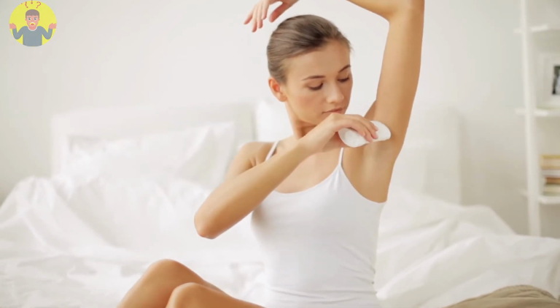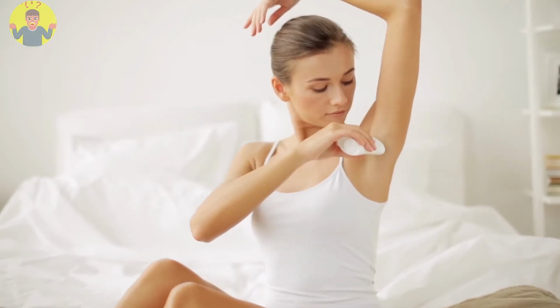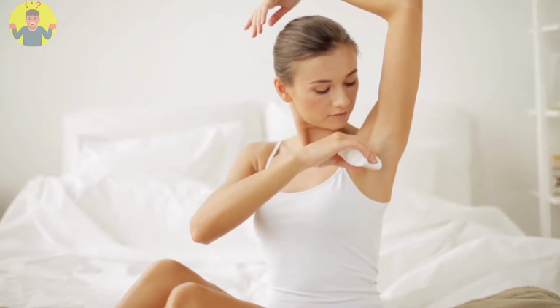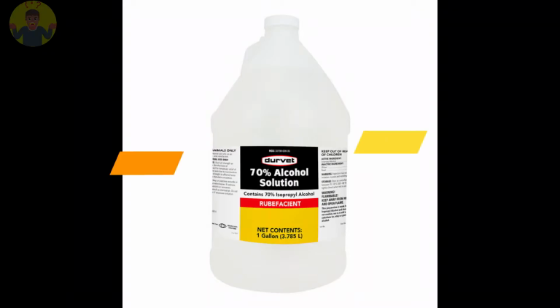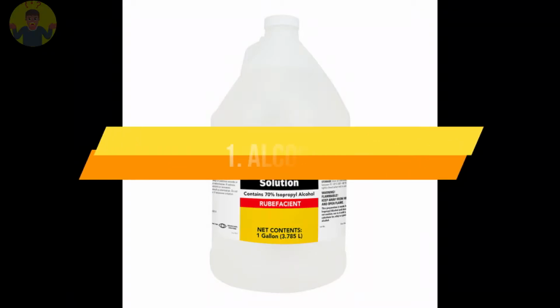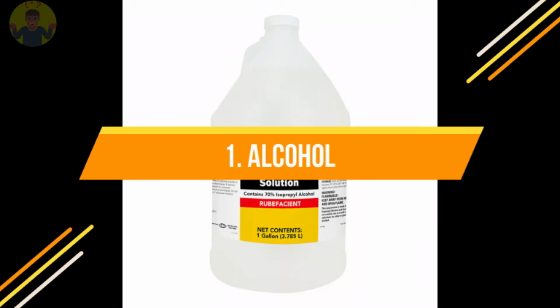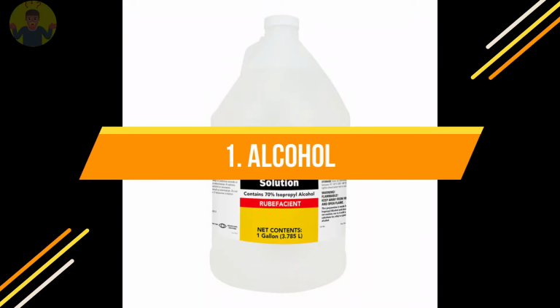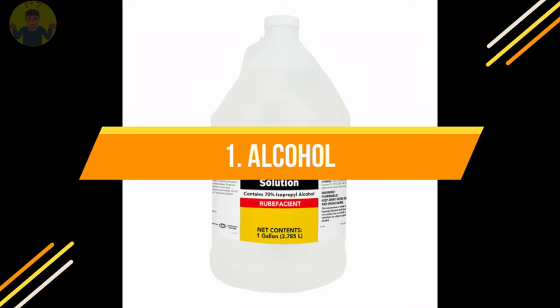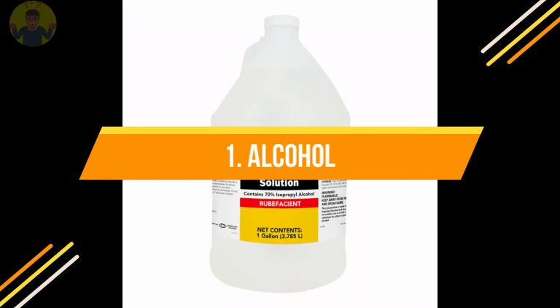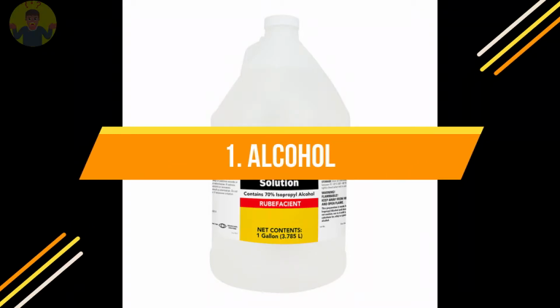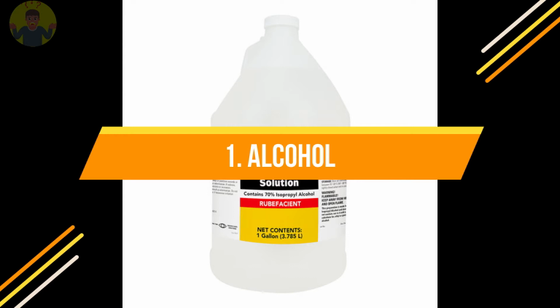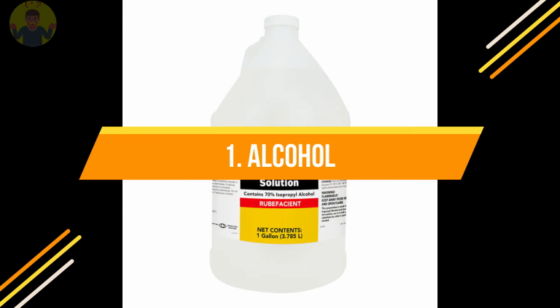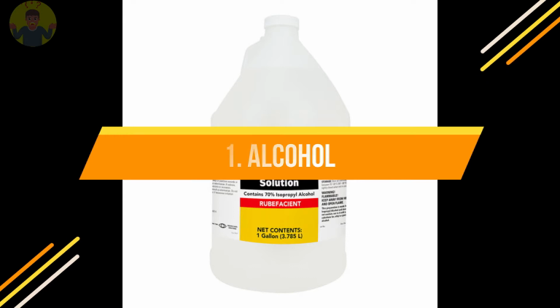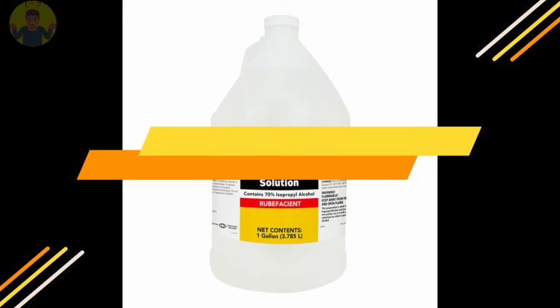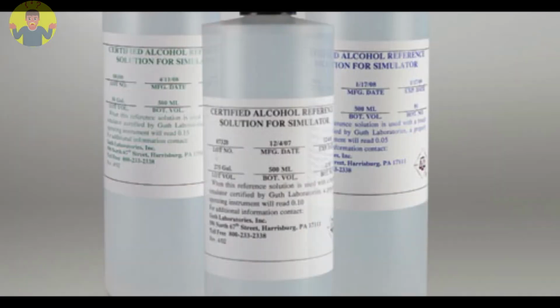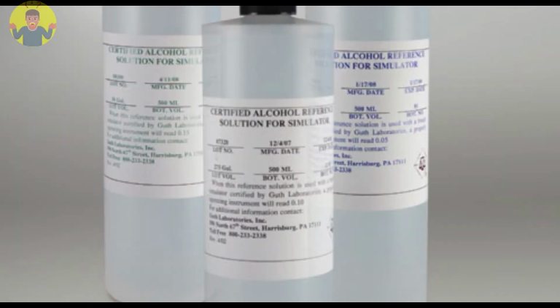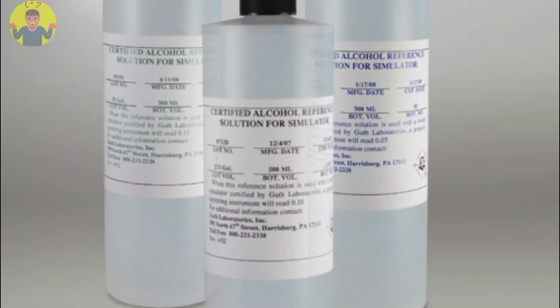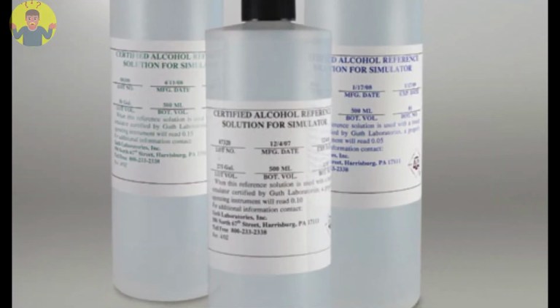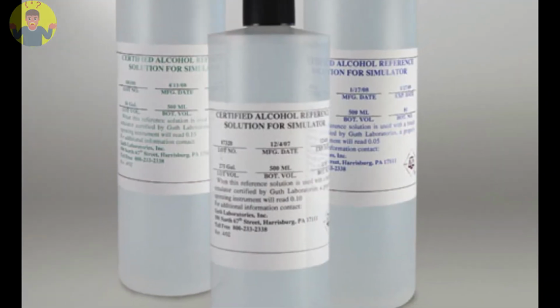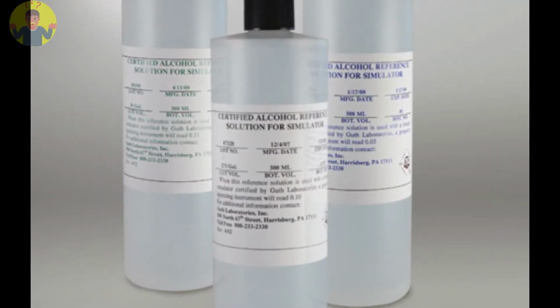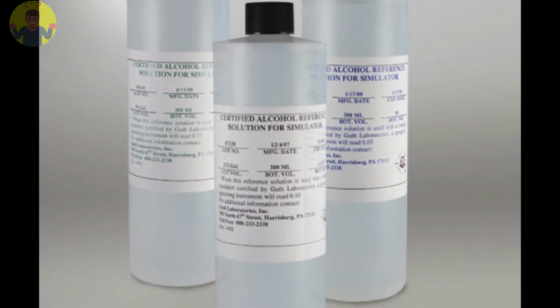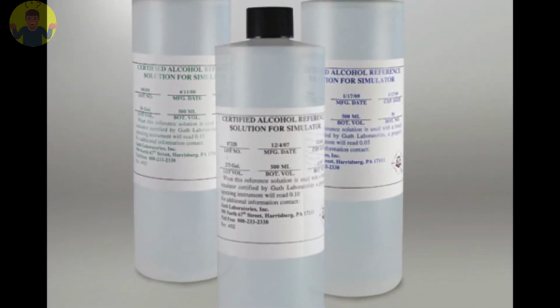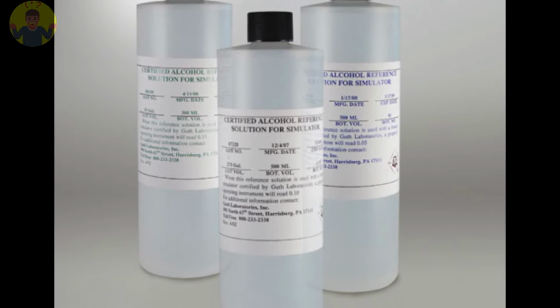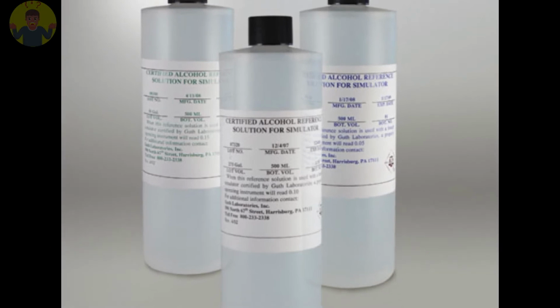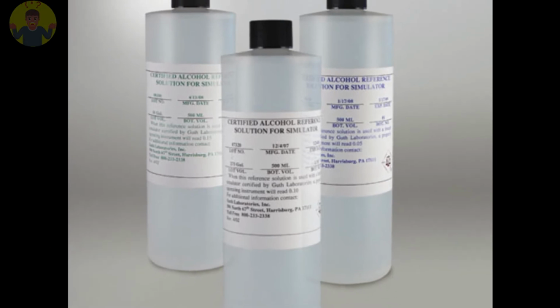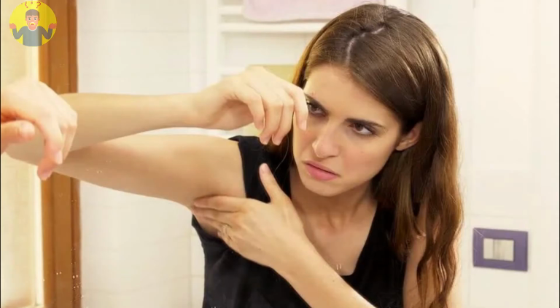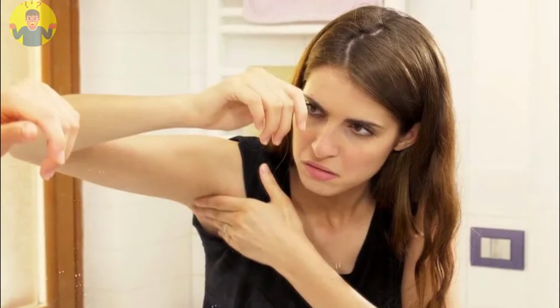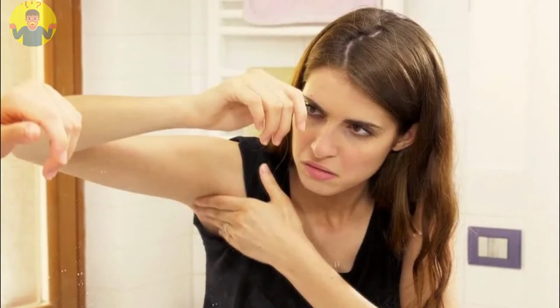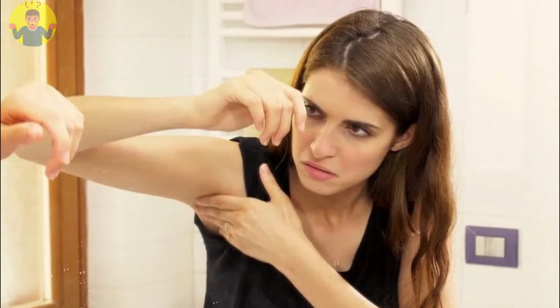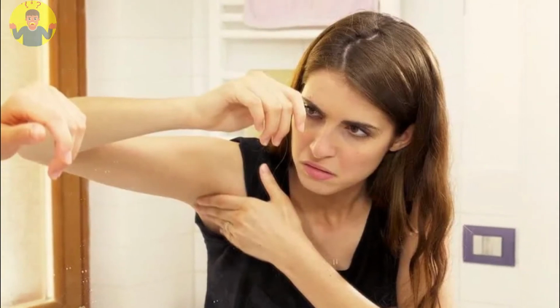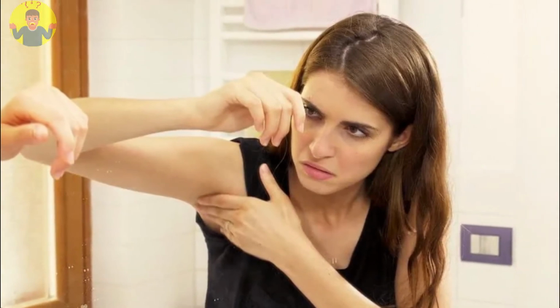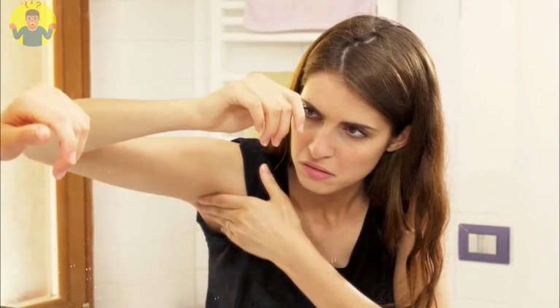Number 1: Alcohol. This might come in handy to eliminate body odor. Applying alcohol to your skin might help close your pores. Rub some alcohol under your arms — it evaporates quickly. You can also mix some with water and rinse your underarms with it.